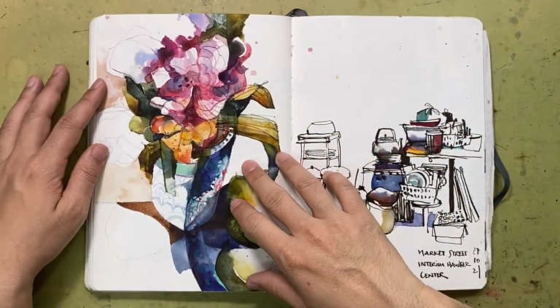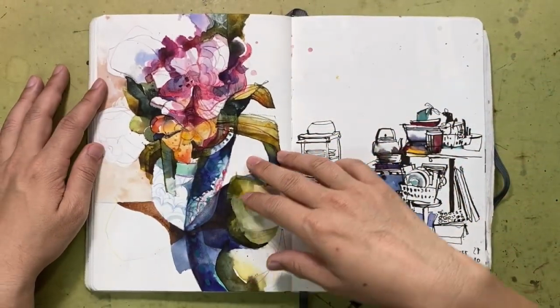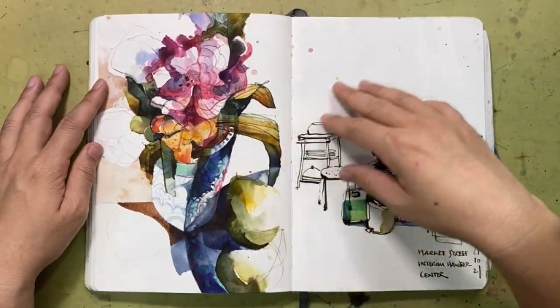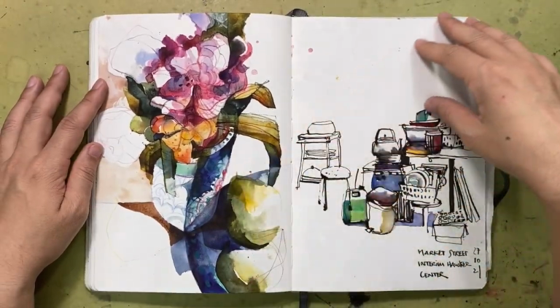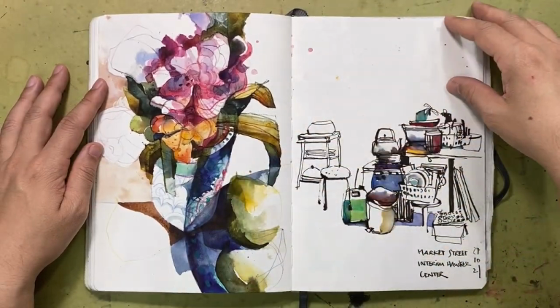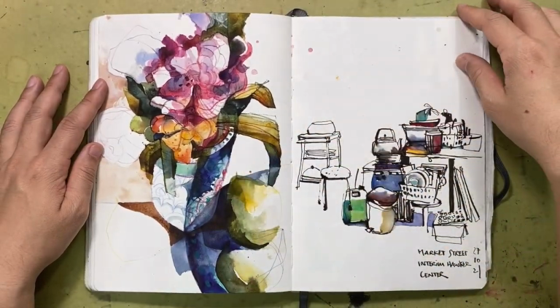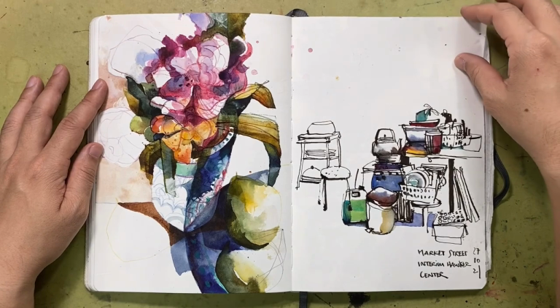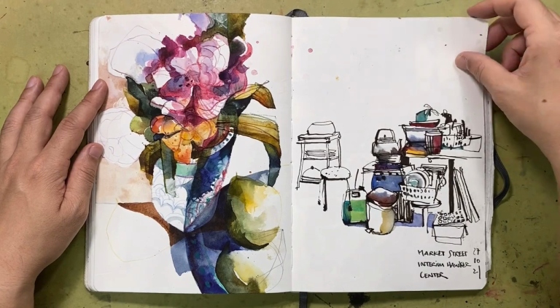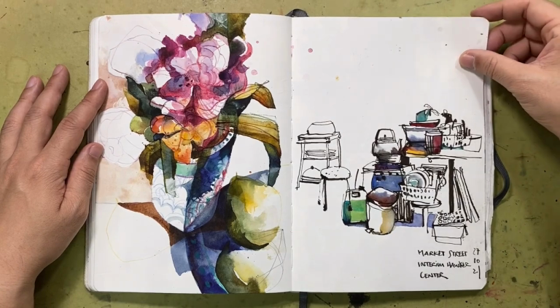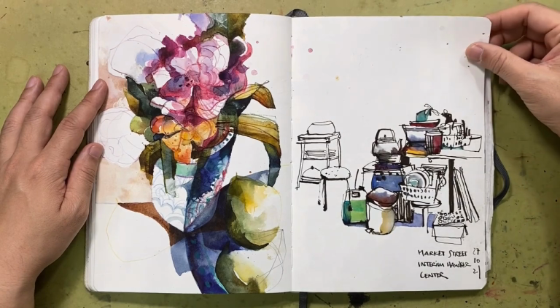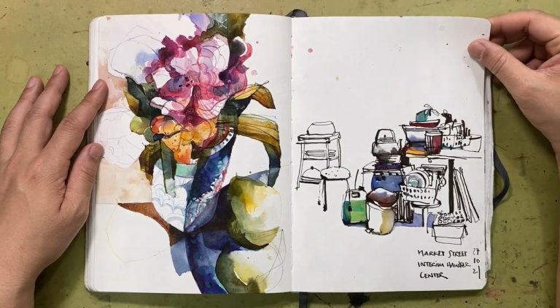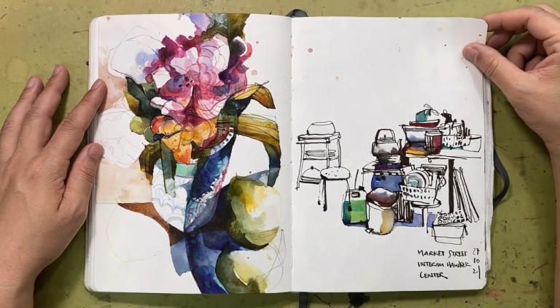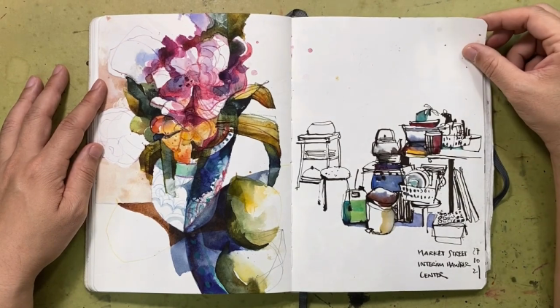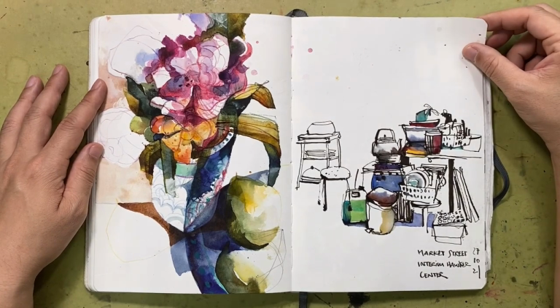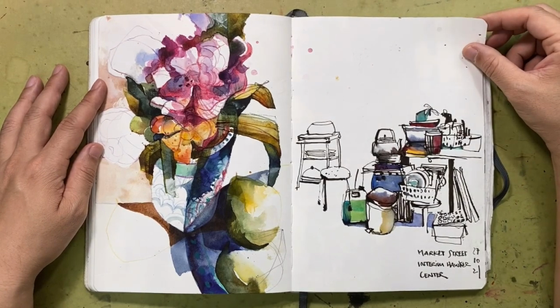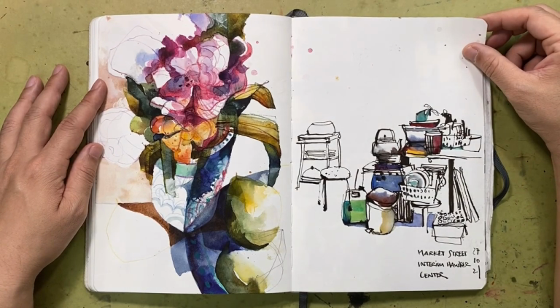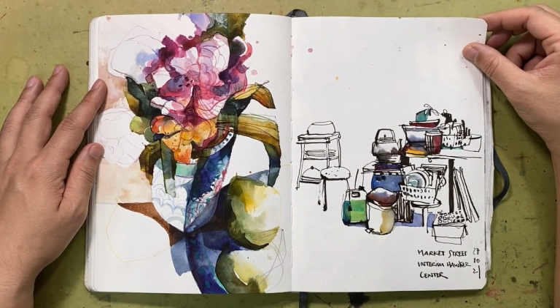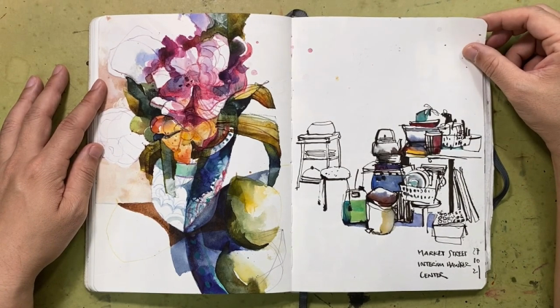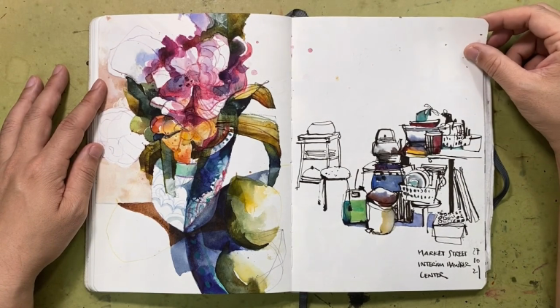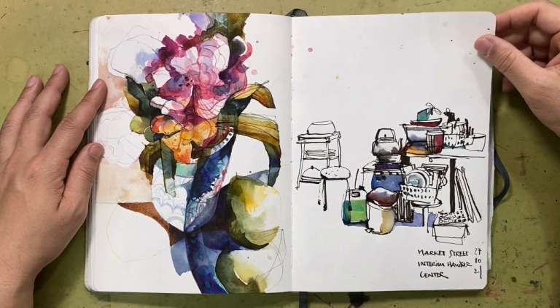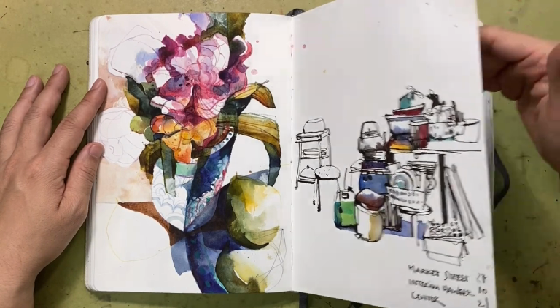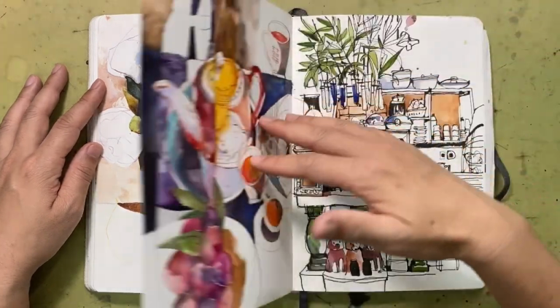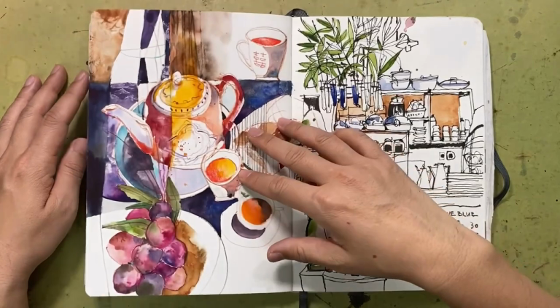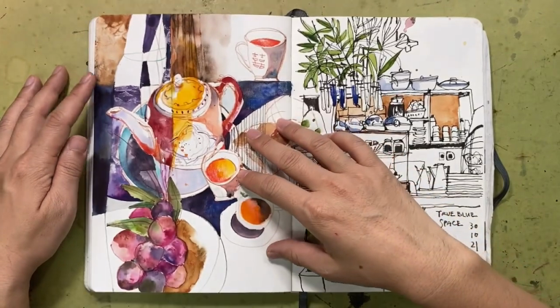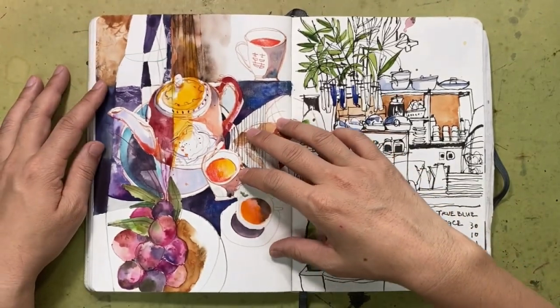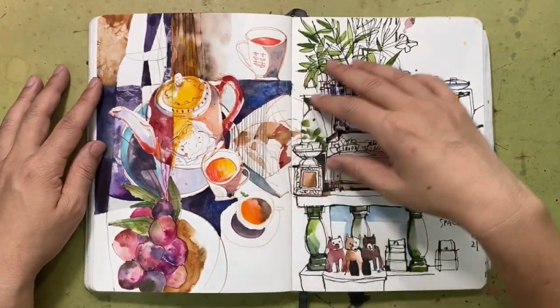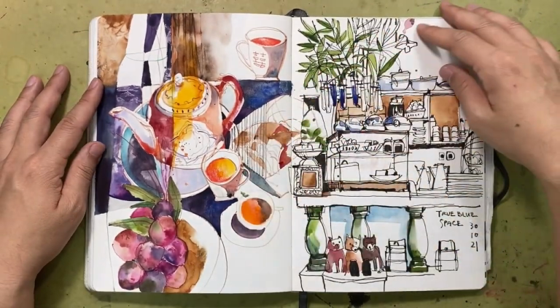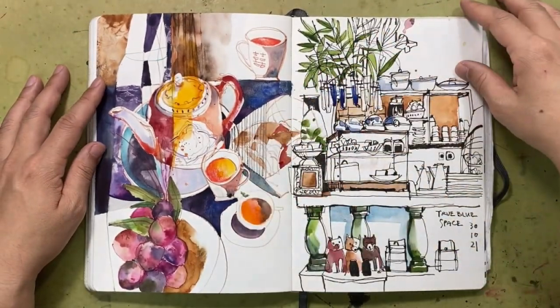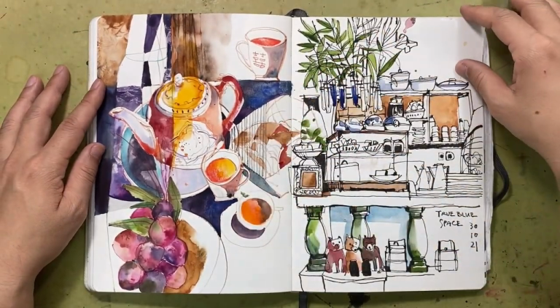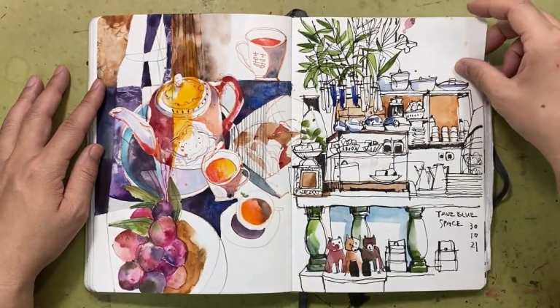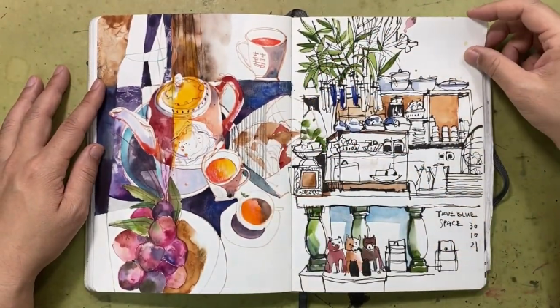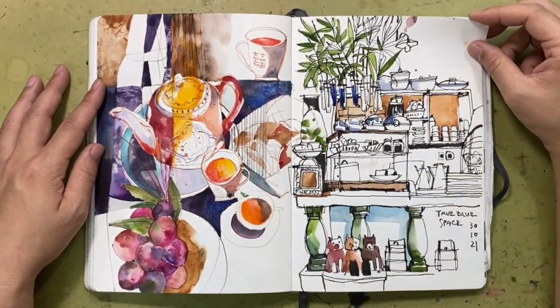These few pages are all about playing, experimenting, and thinking about new ideas for my next sketch.